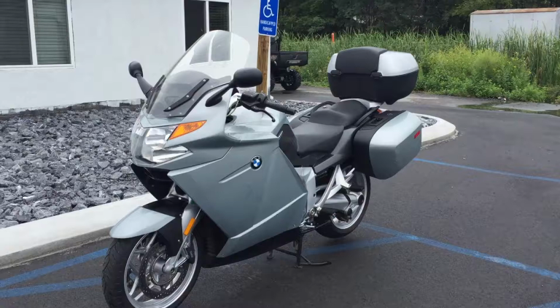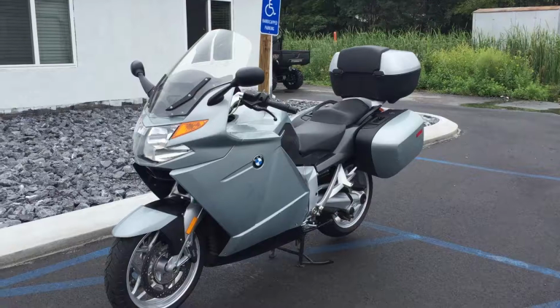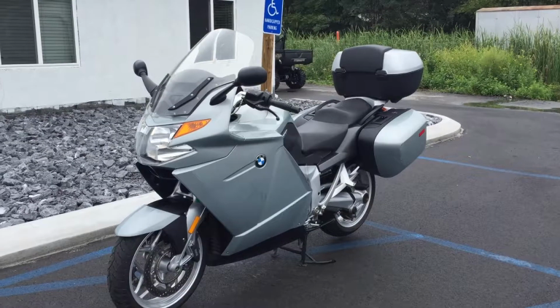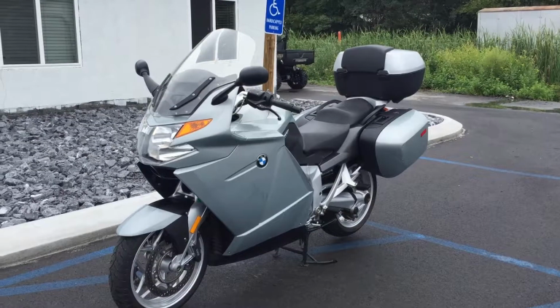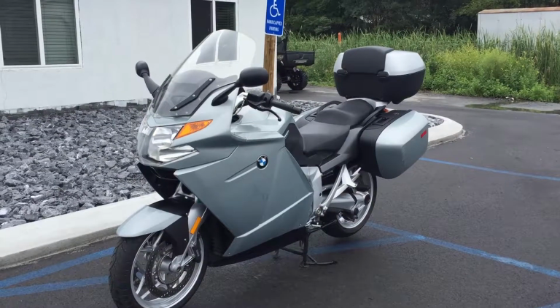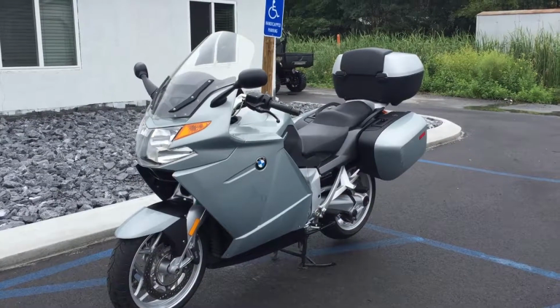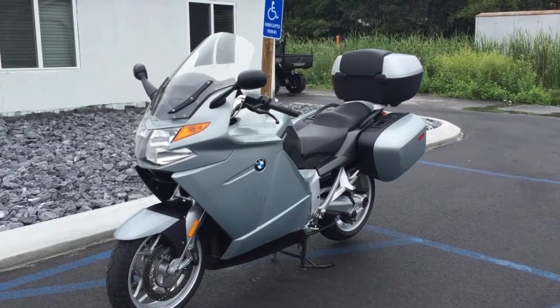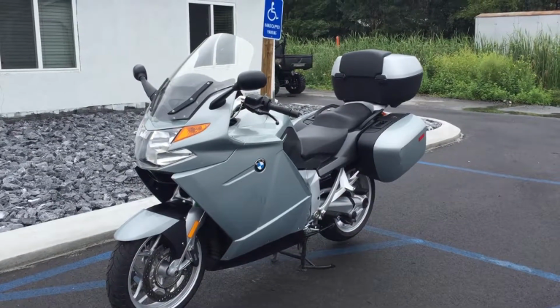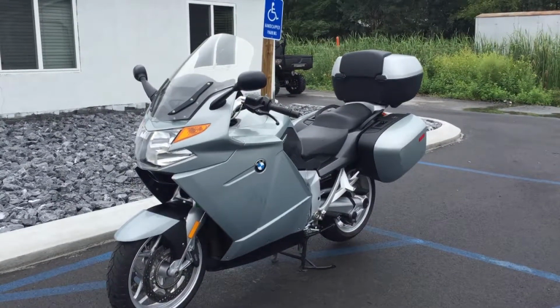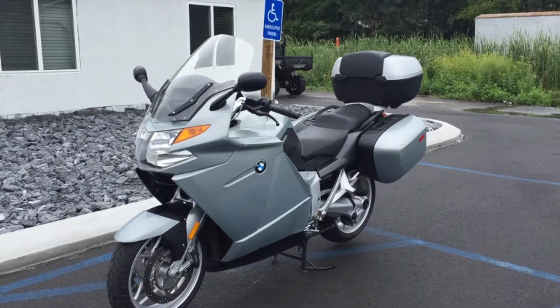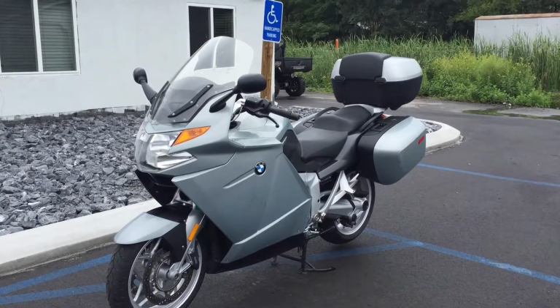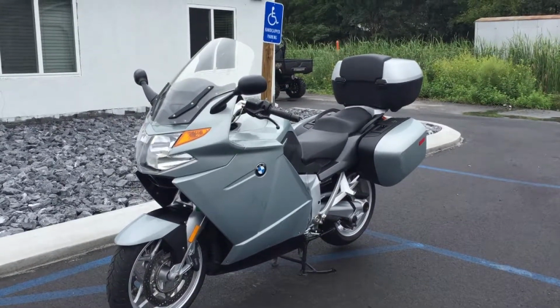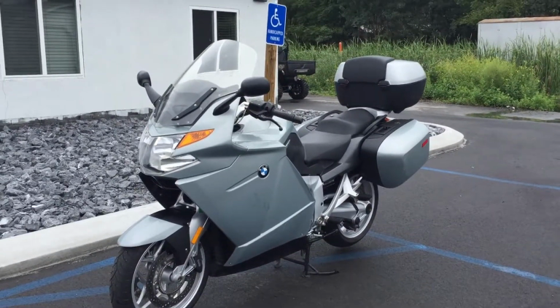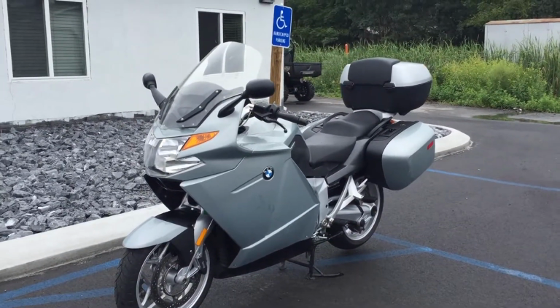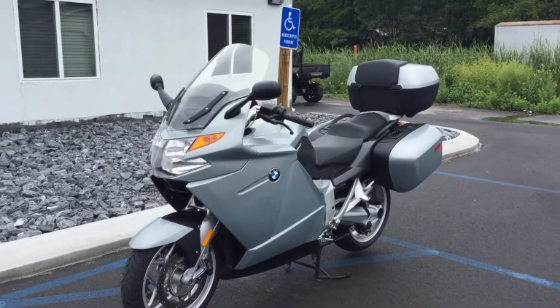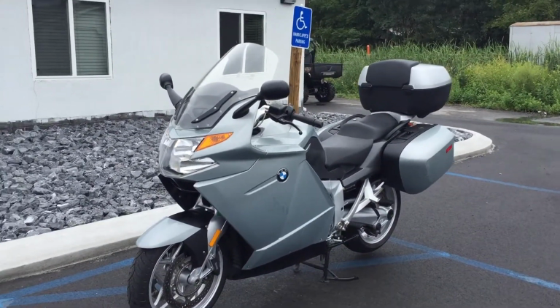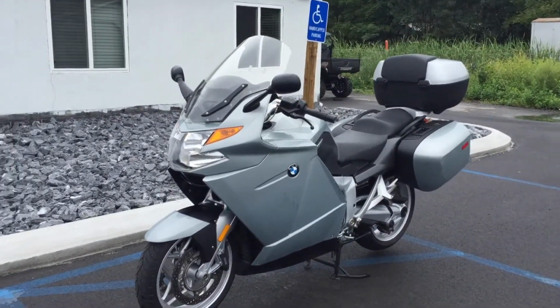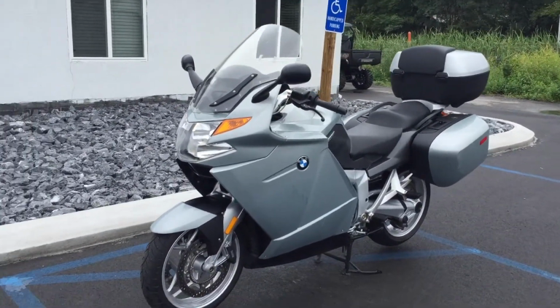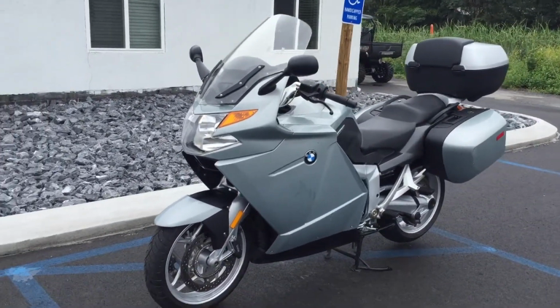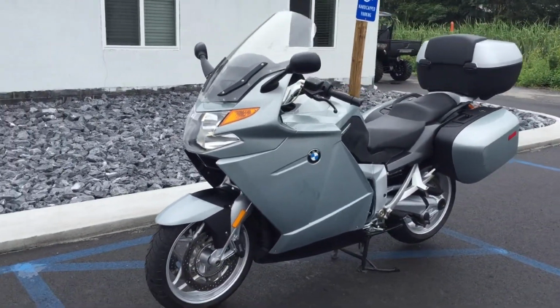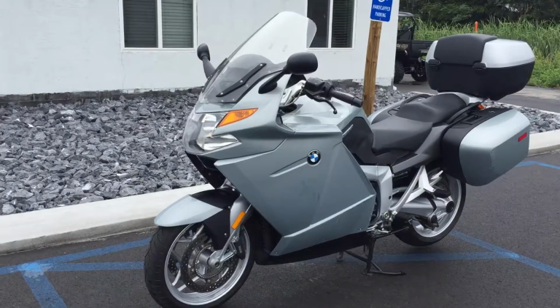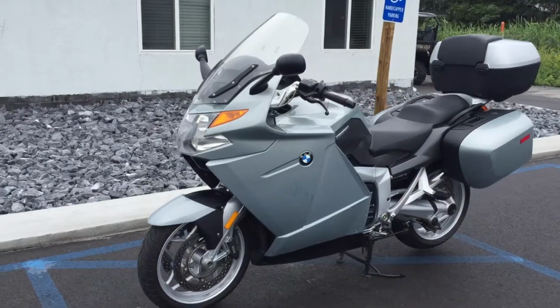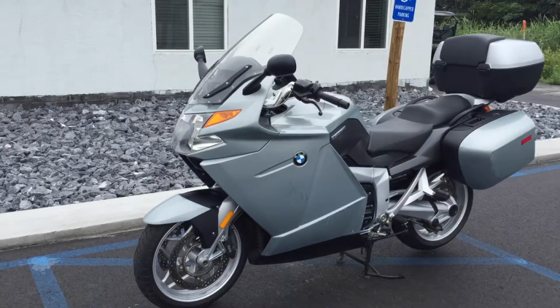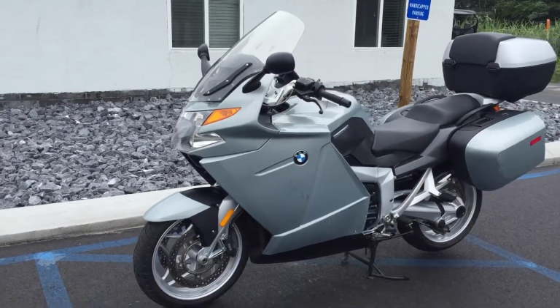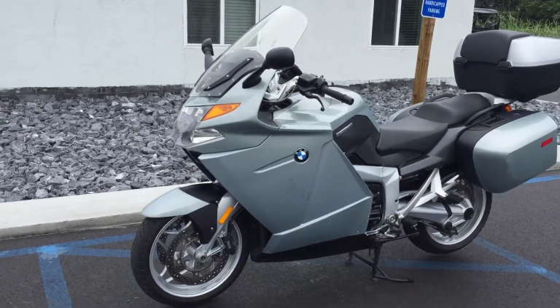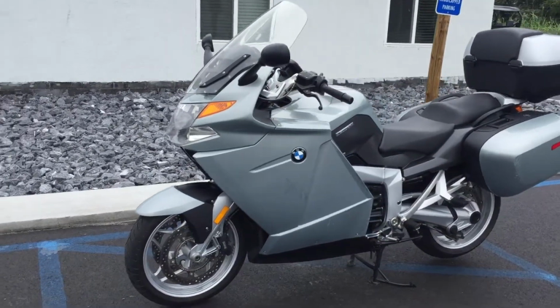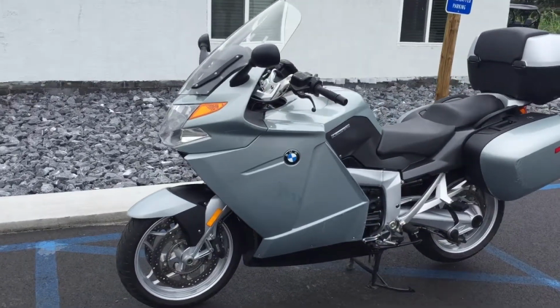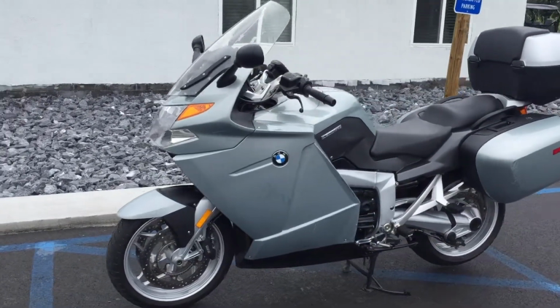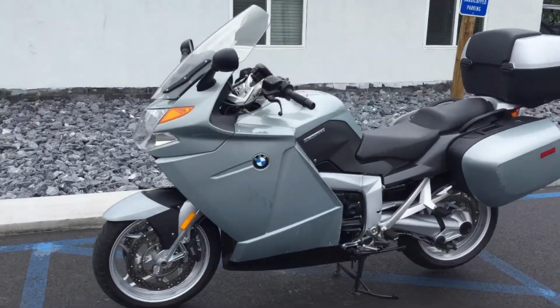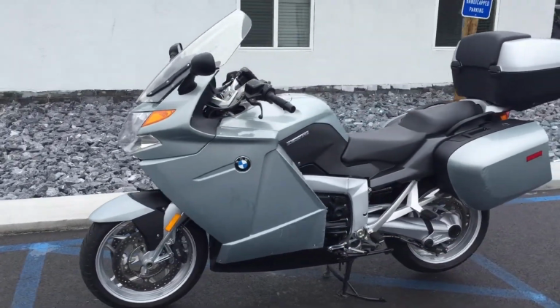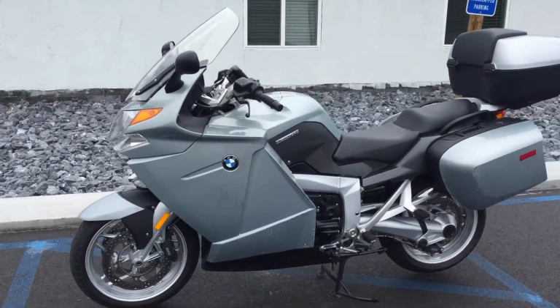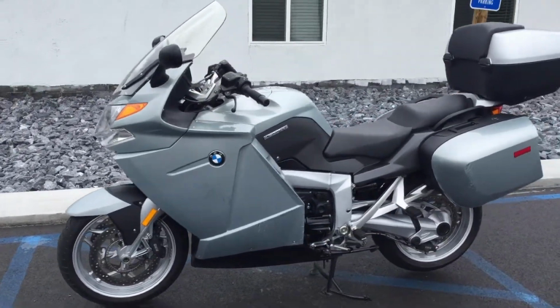Hello, Josh here at BMW Motorcycles with Tyrone. Thanks for the interest in this 2008 BMW K1200GT.